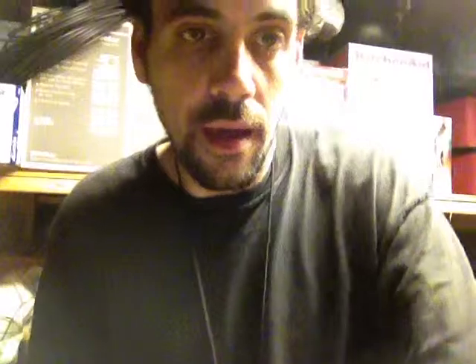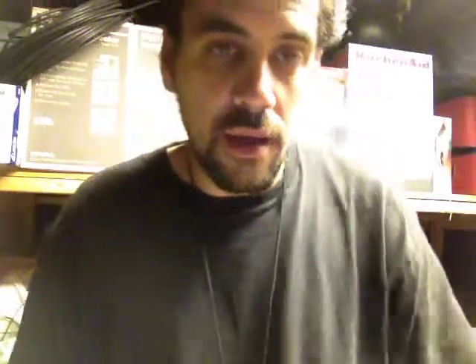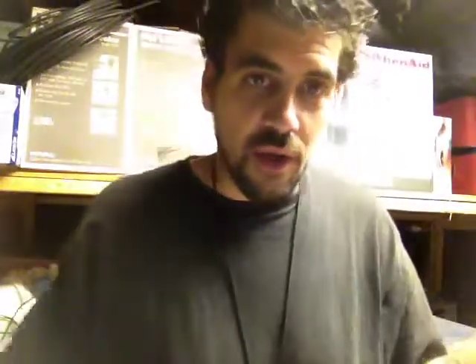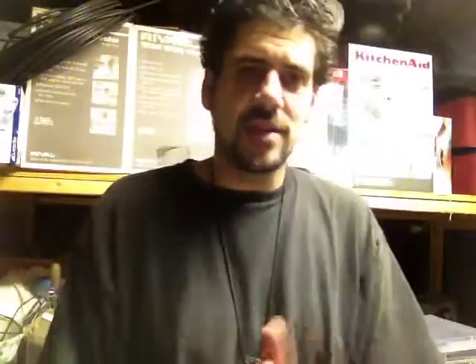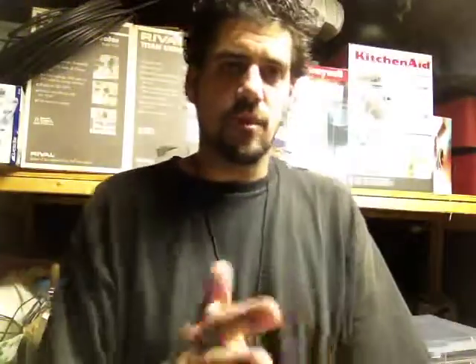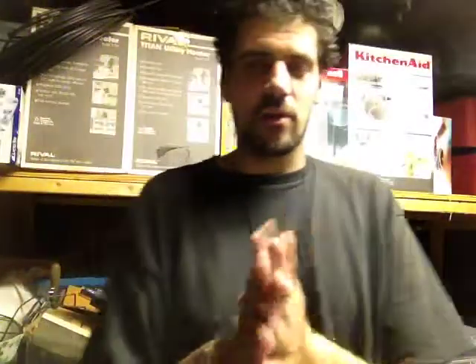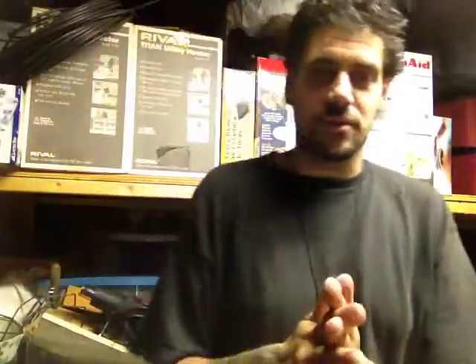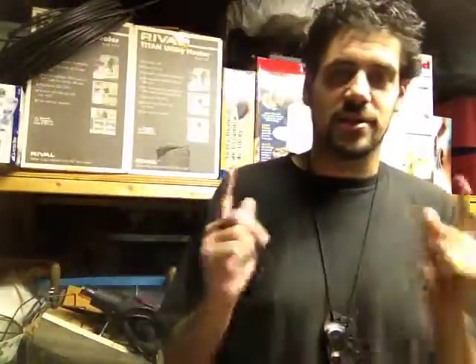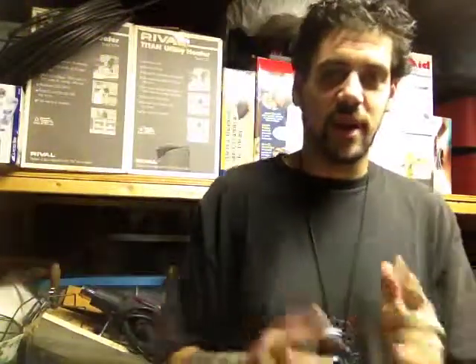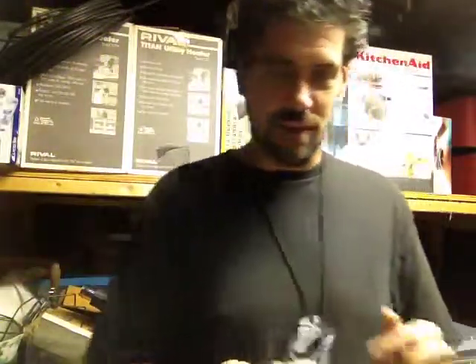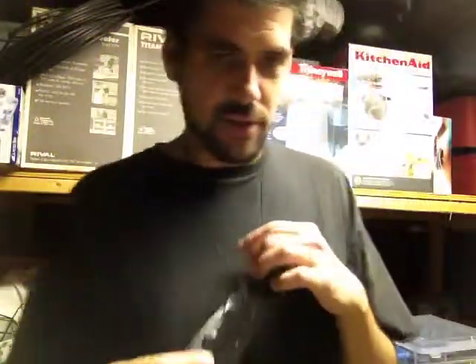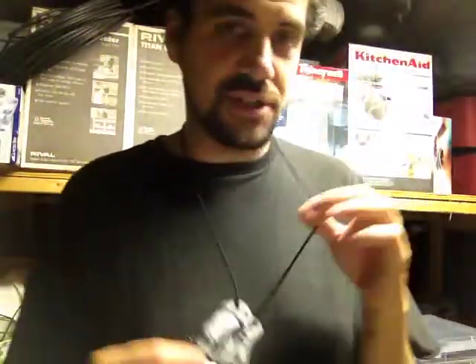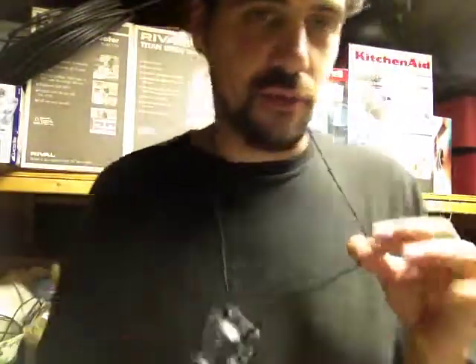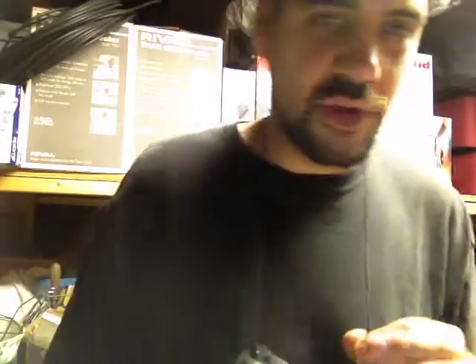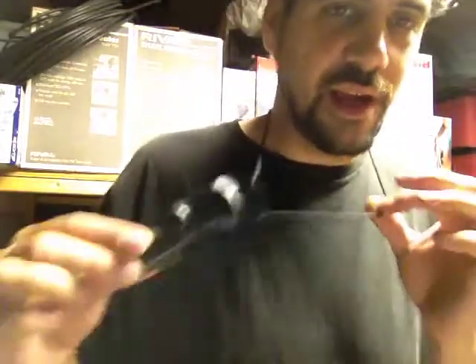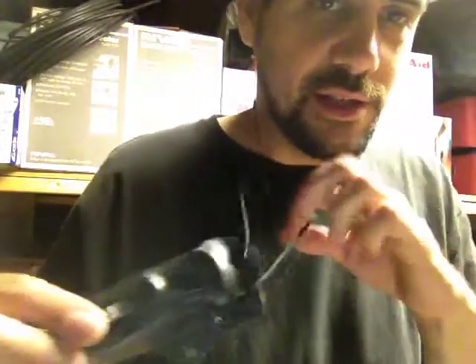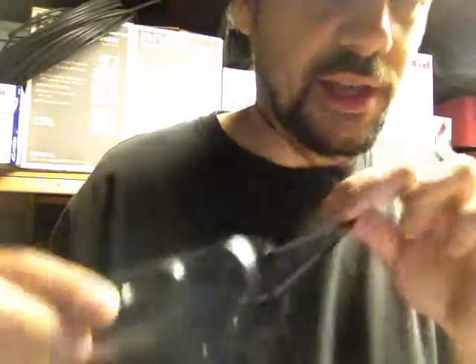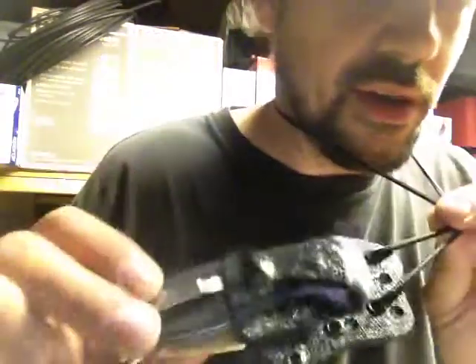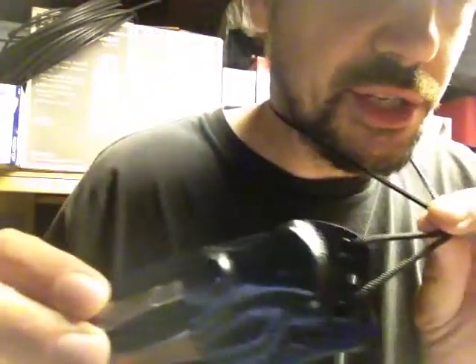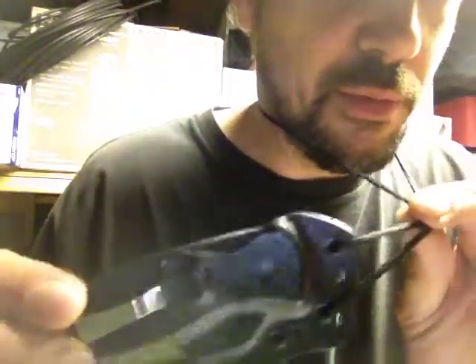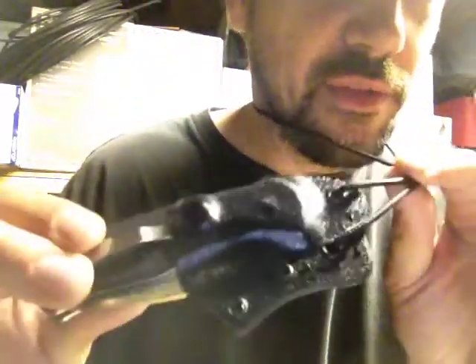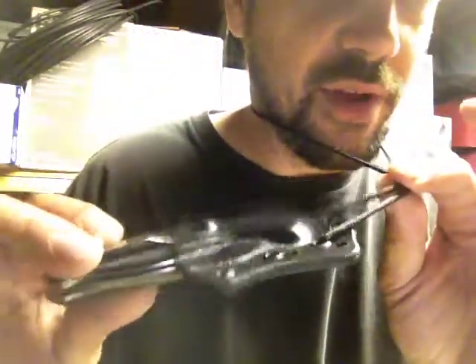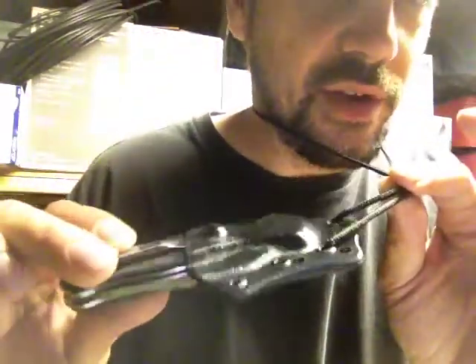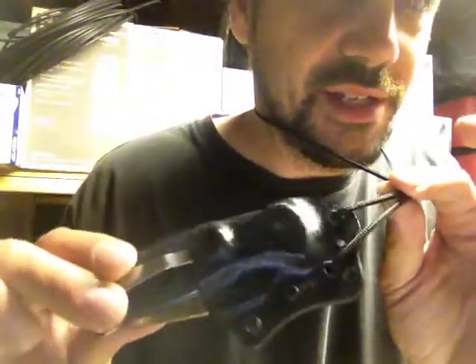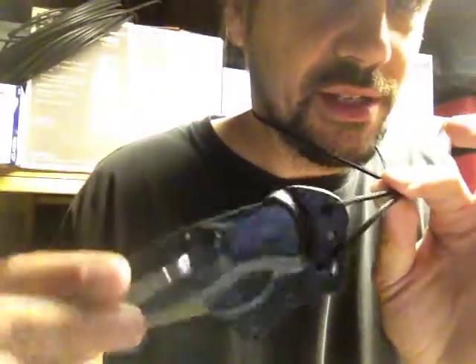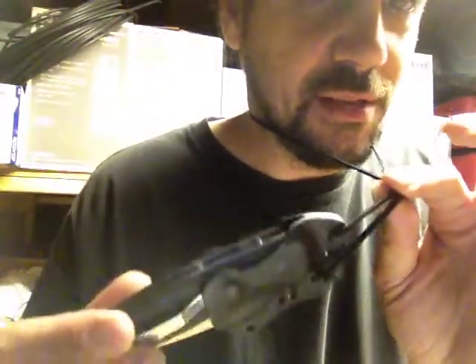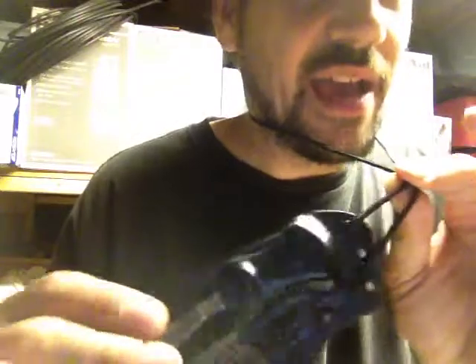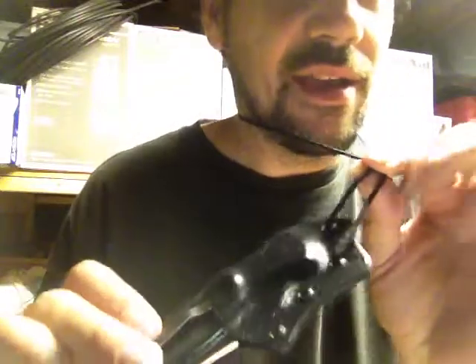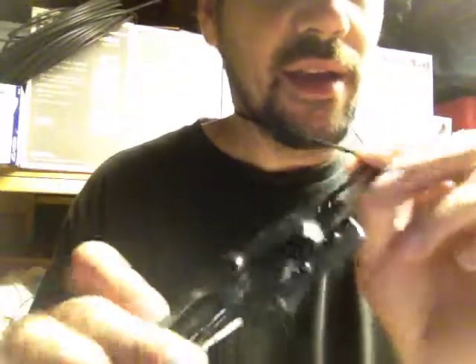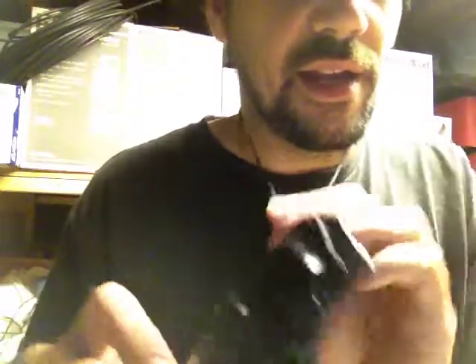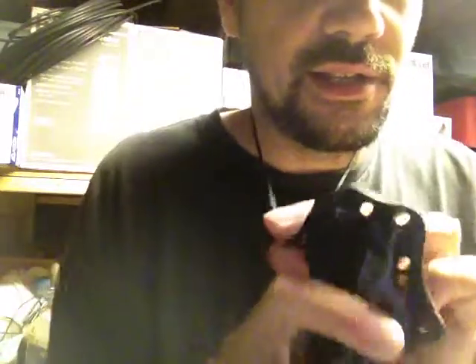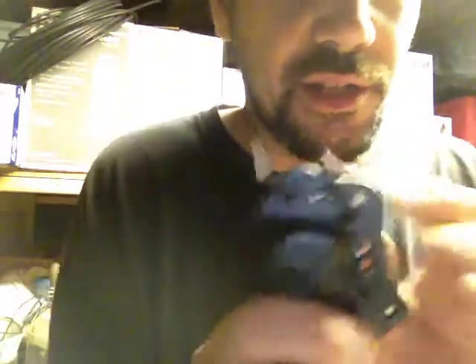What's going on guys? Mark with Xtreme Edge Custom Kydex coming at you with a sheath overview today. This is the Auto Sheath Premier for the Spyderco Tenacious. It is done in black and it is Gen 2.